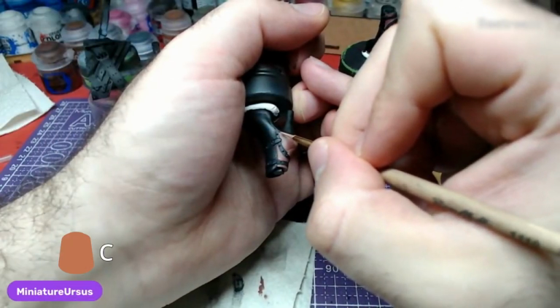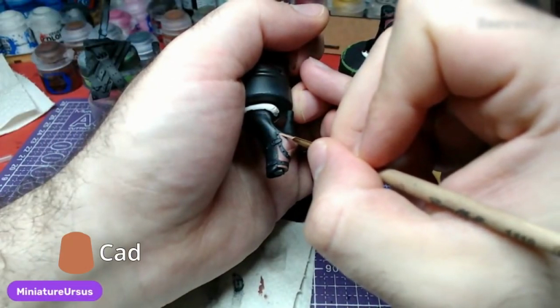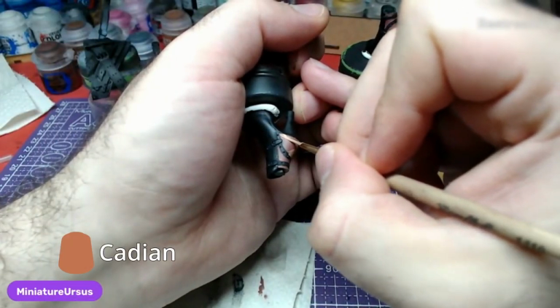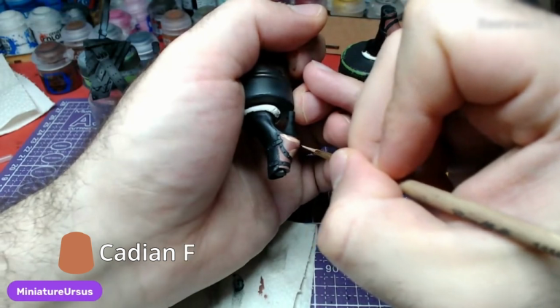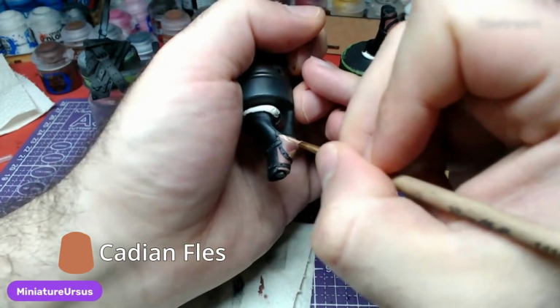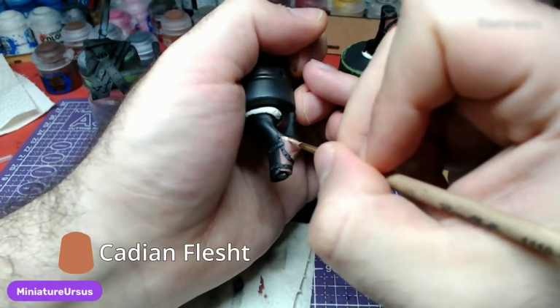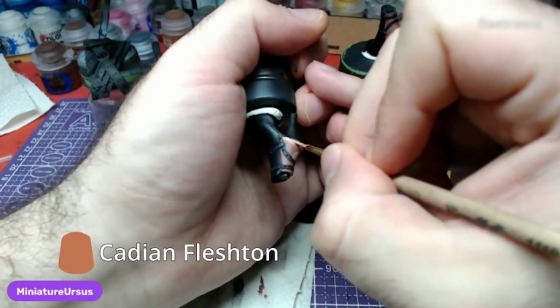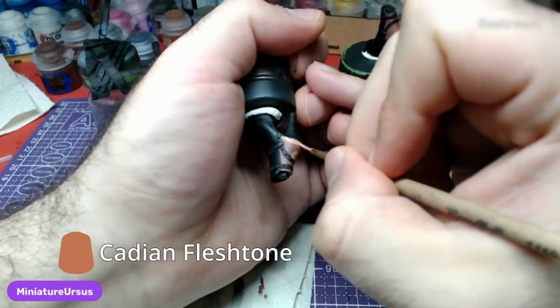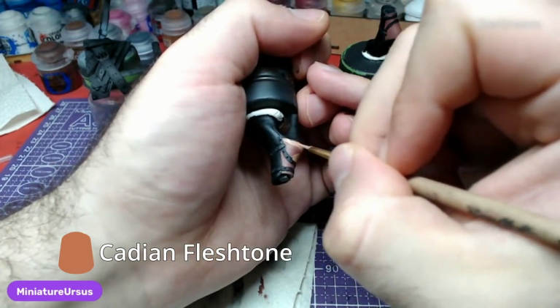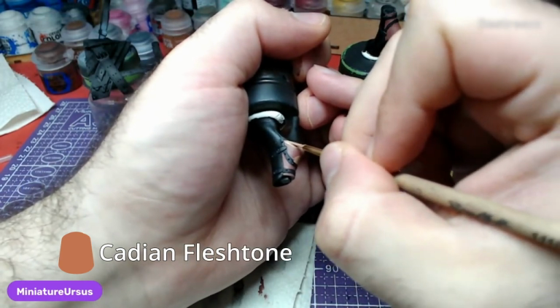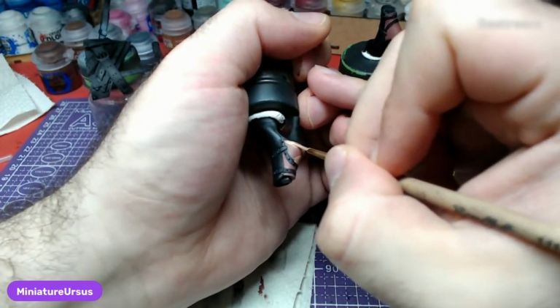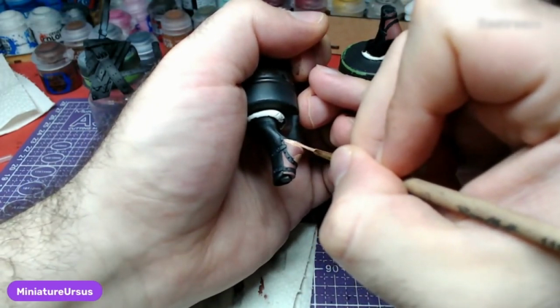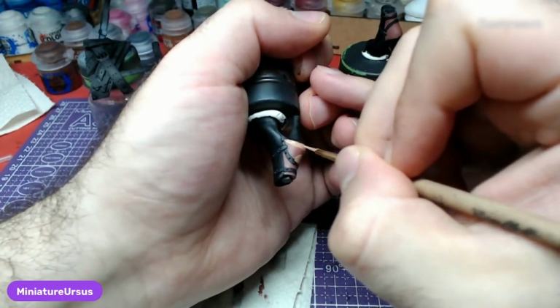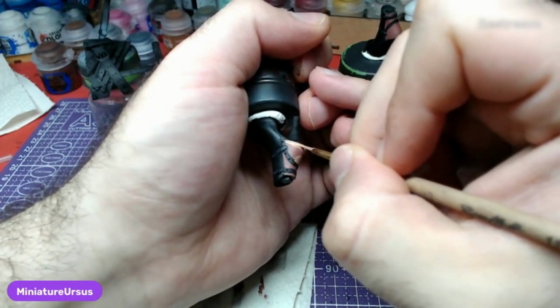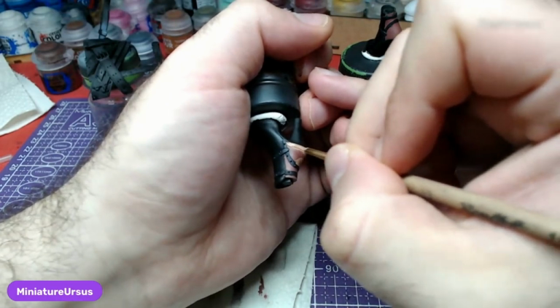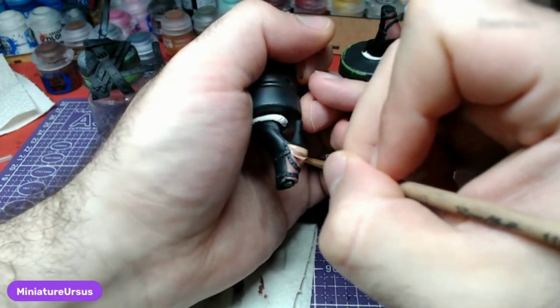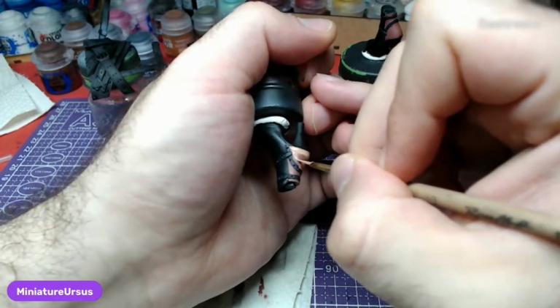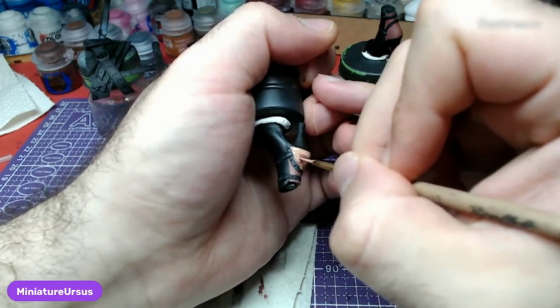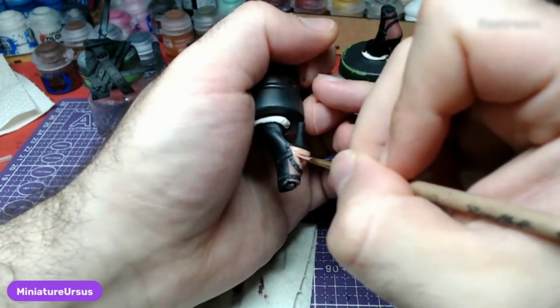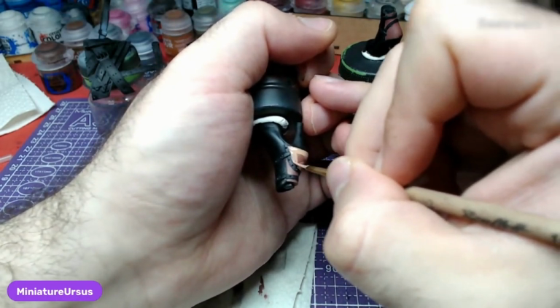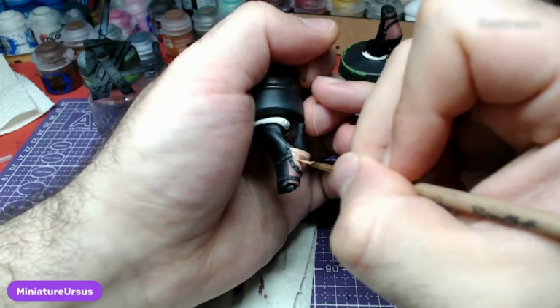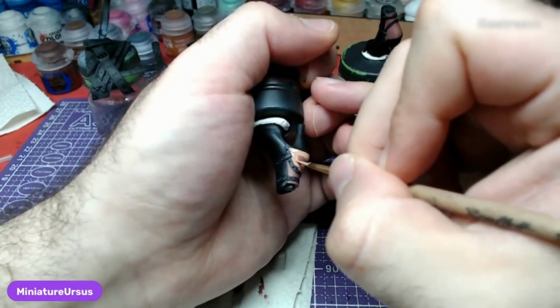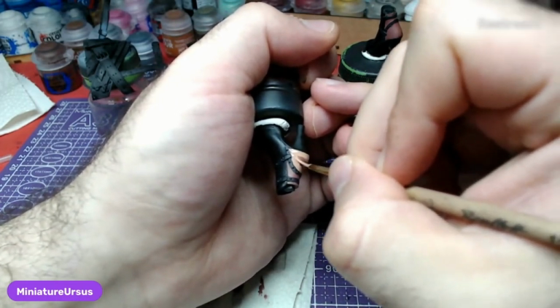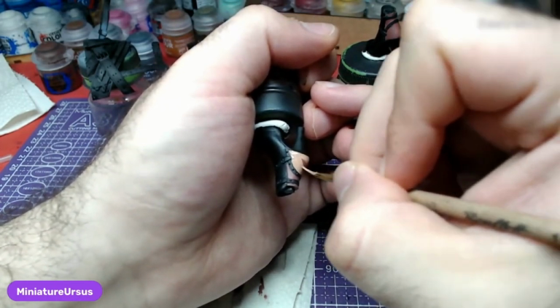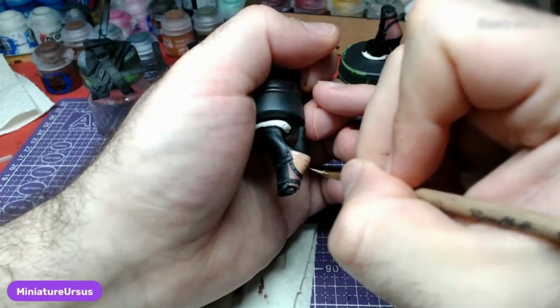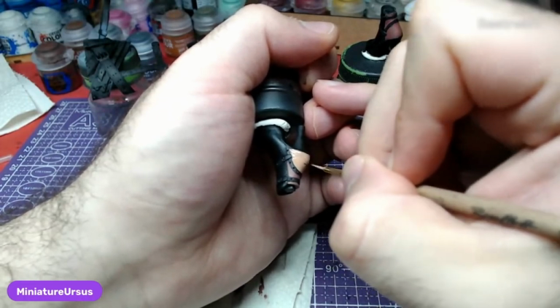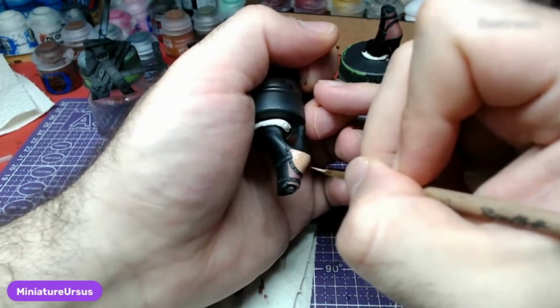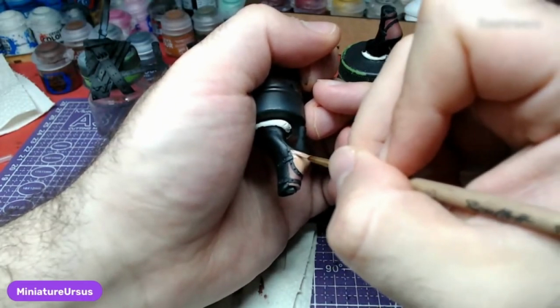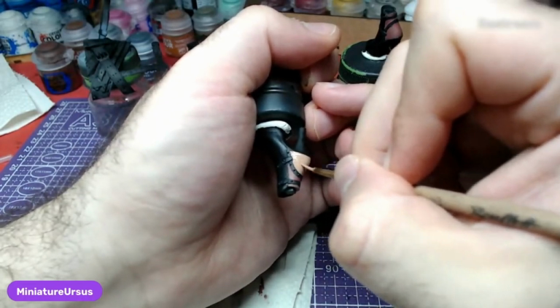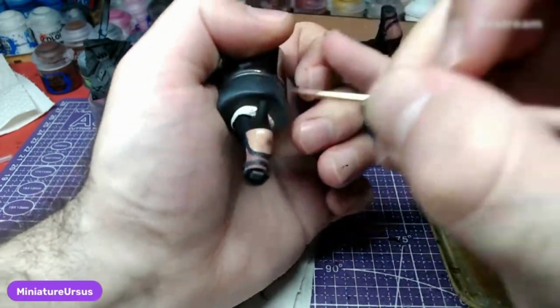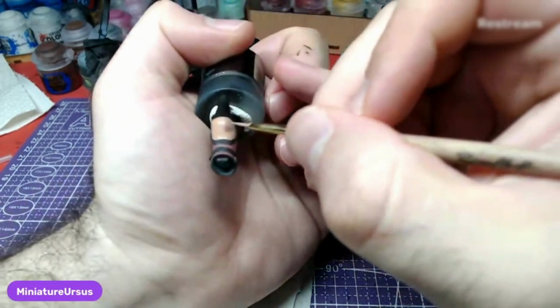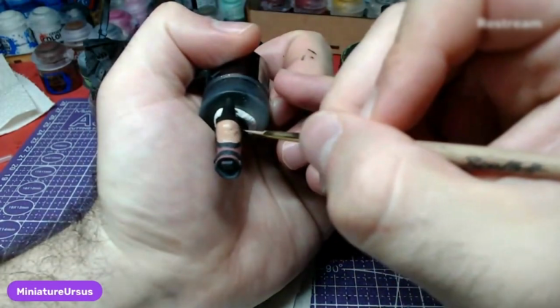Finally, we will paint over the skin with Cadian Fleshtone. You do not need to glaze the skin to simulate the stockings. The back of the shoes is in a very hidden part of the model, so it is really hard for anyone to see it.